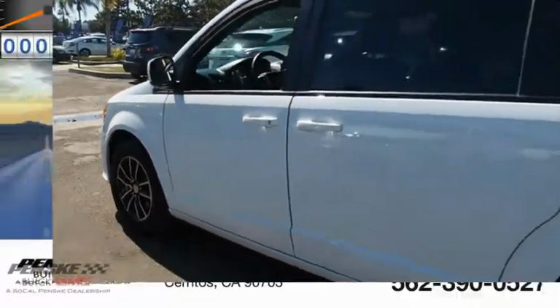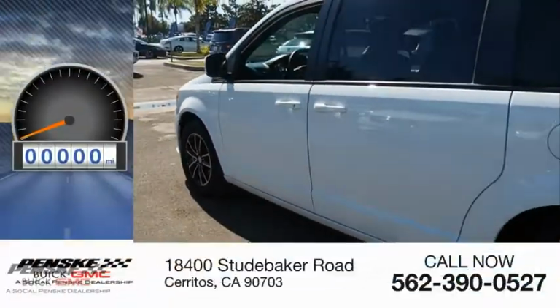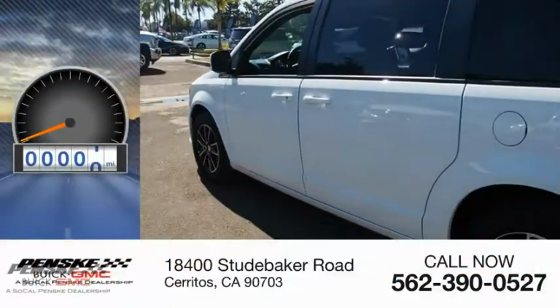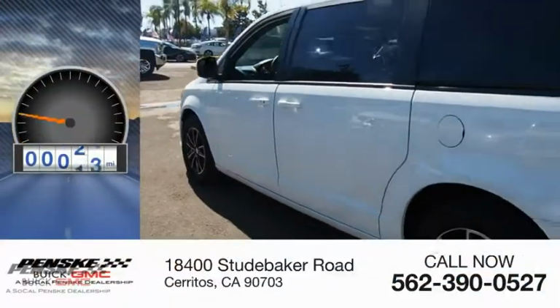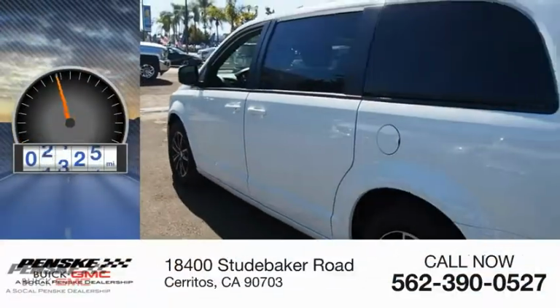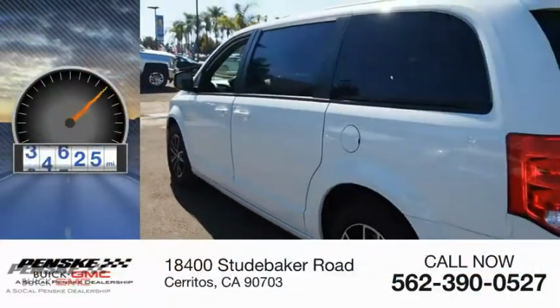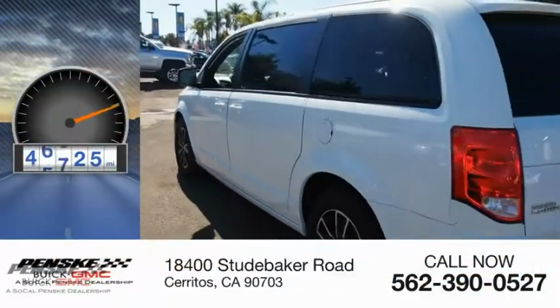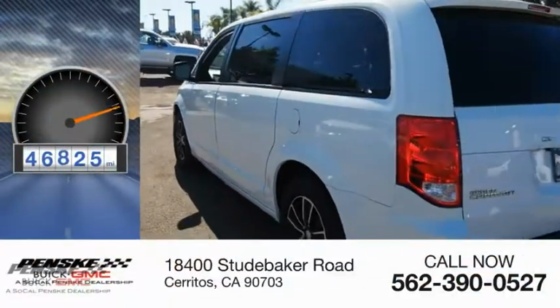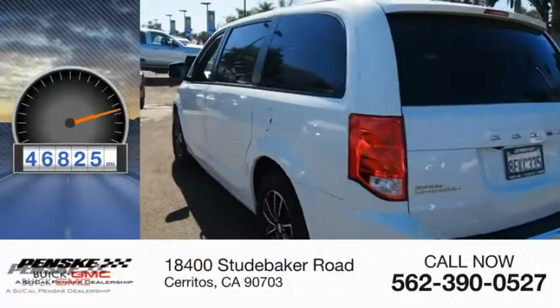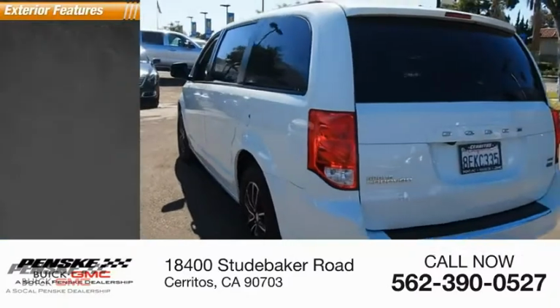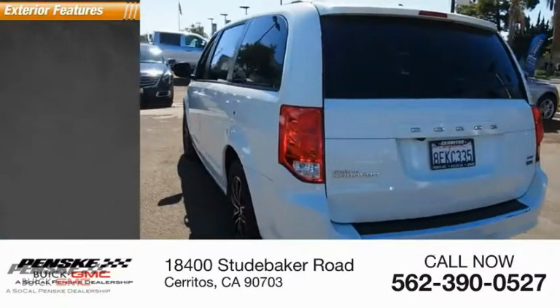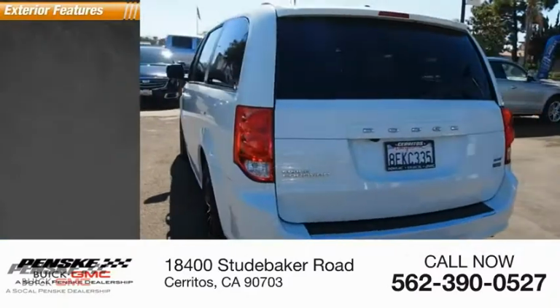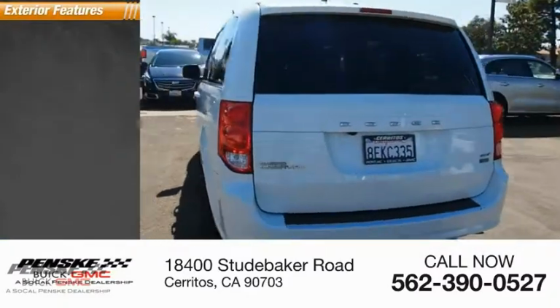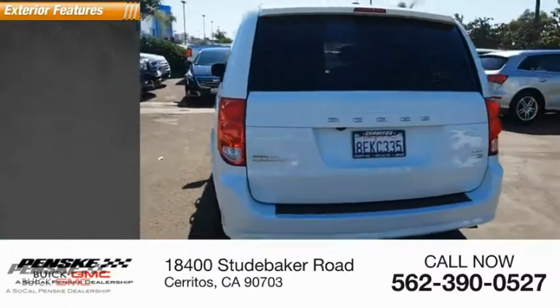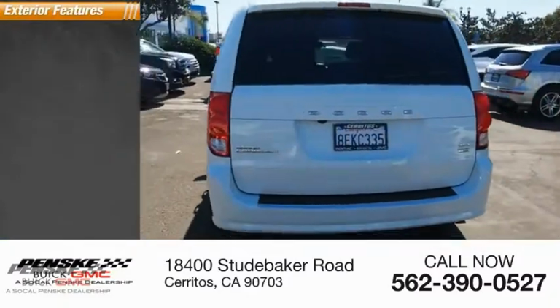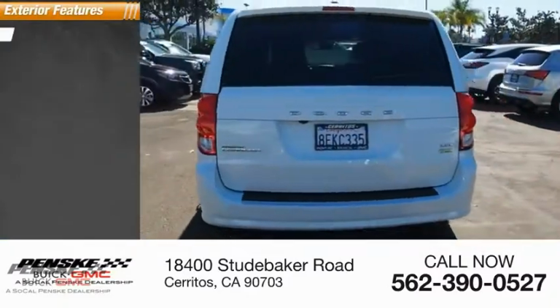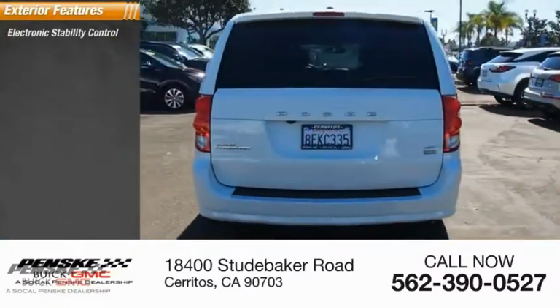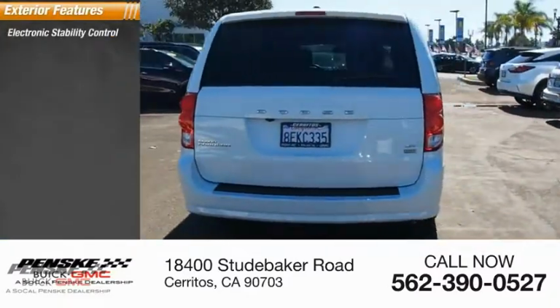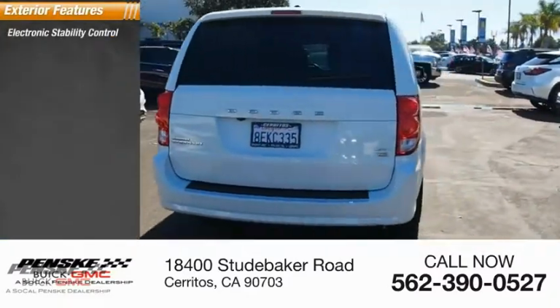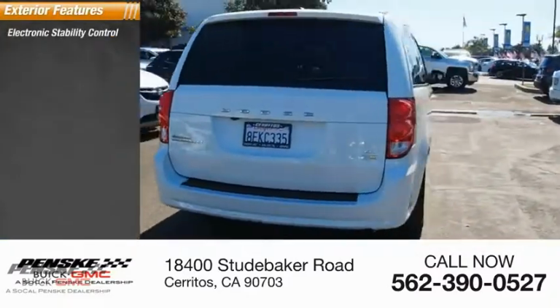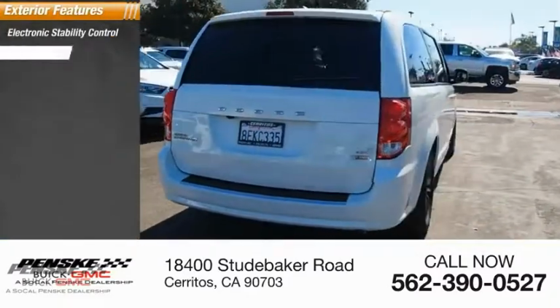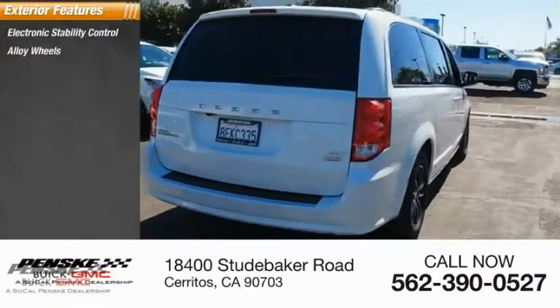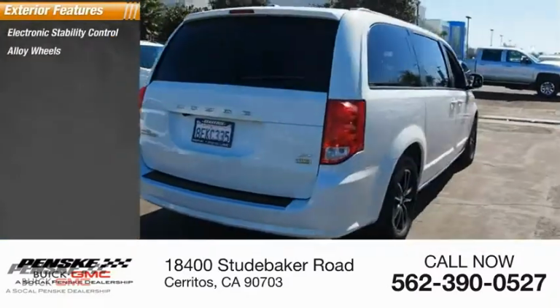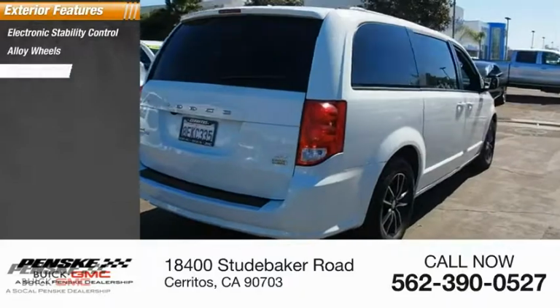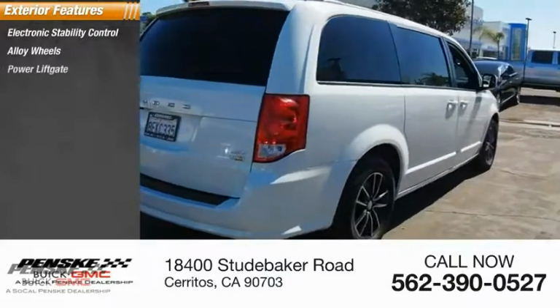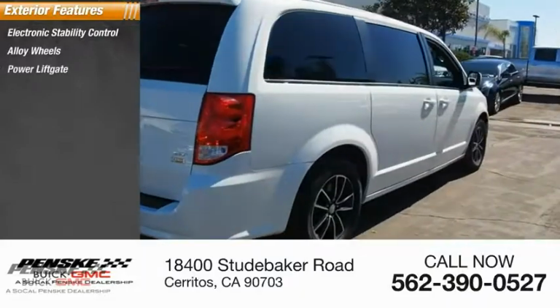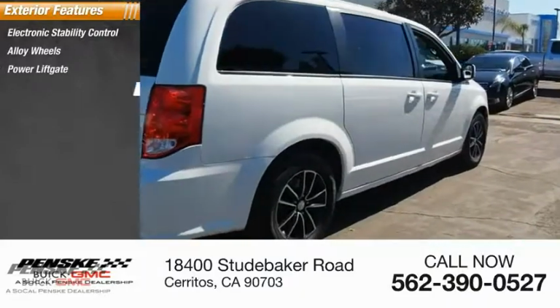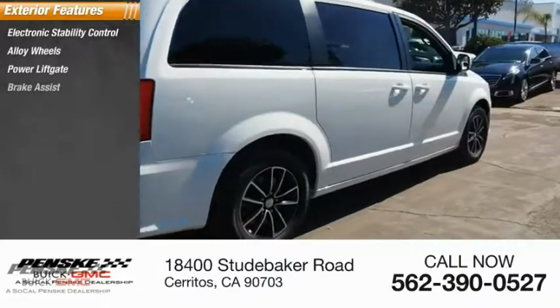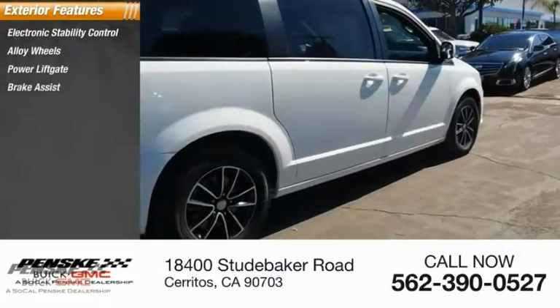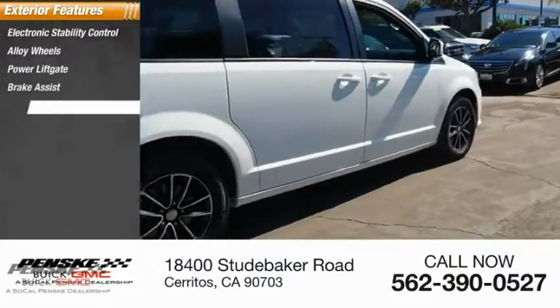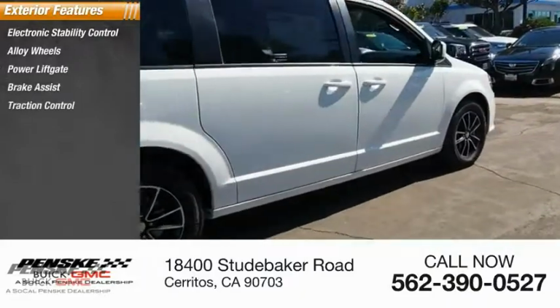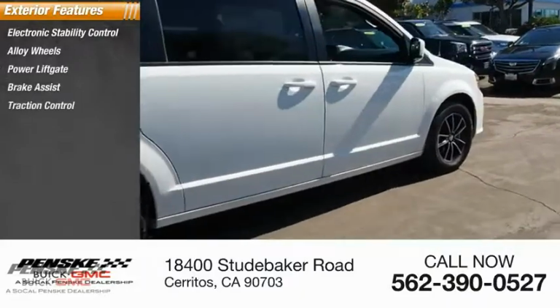This vehicle has less than 50,000 miles. Here are some of this vehicle's great options: electronic stability control, alloy wheels, power liftgate, brake assist, traction control.